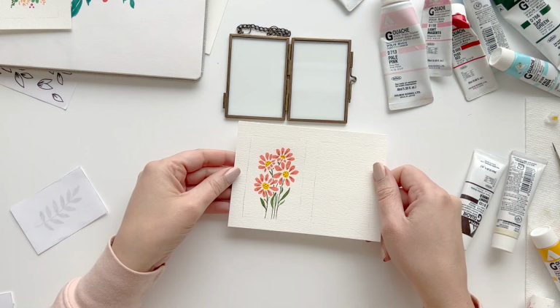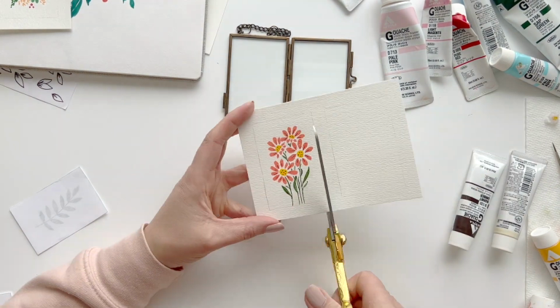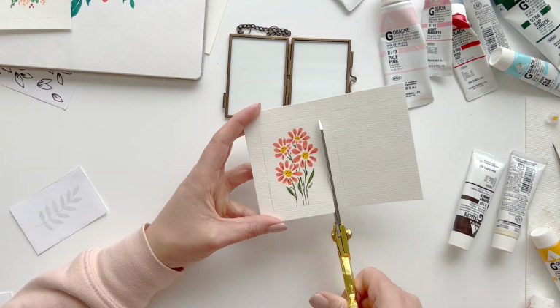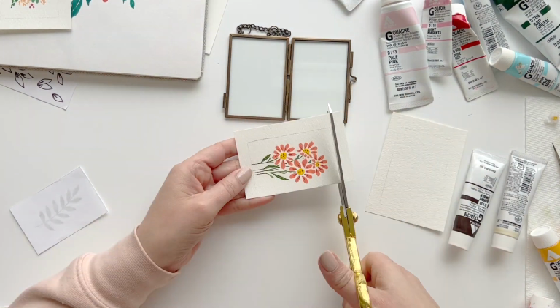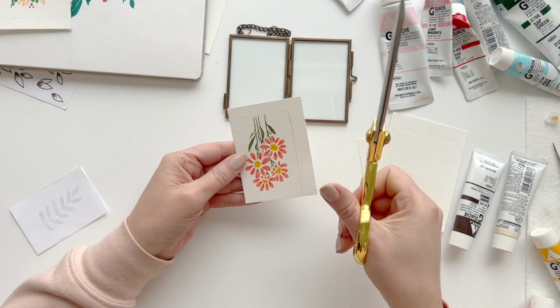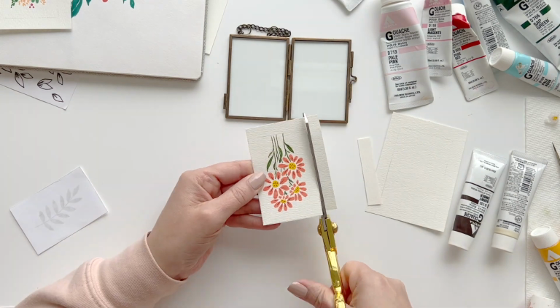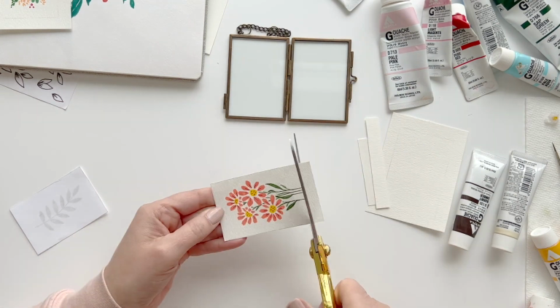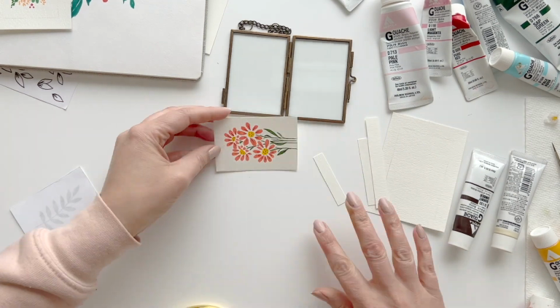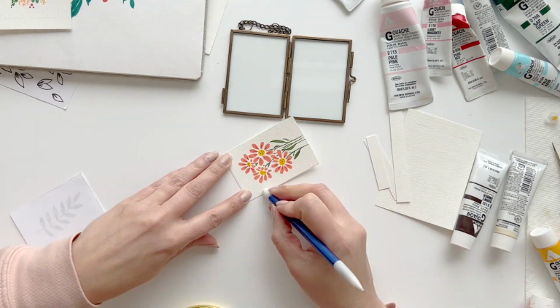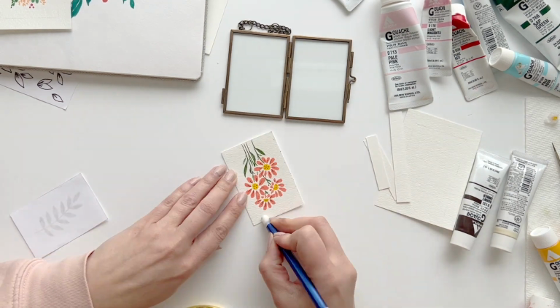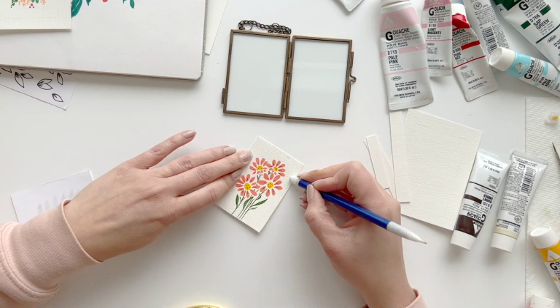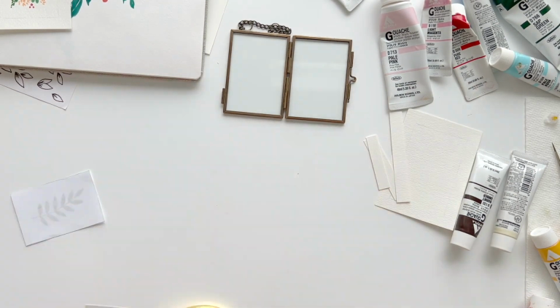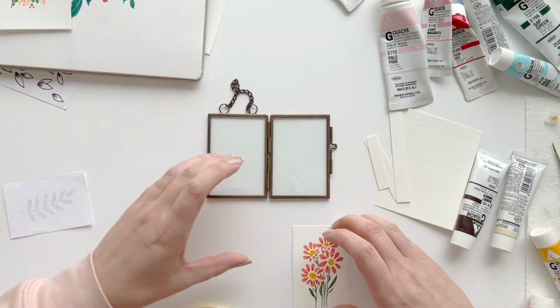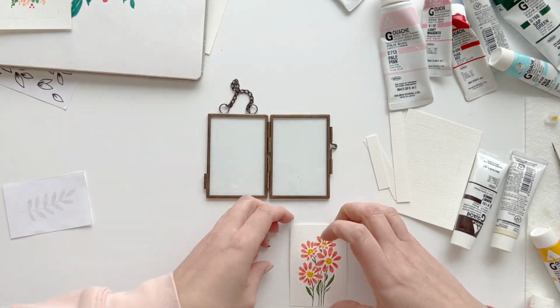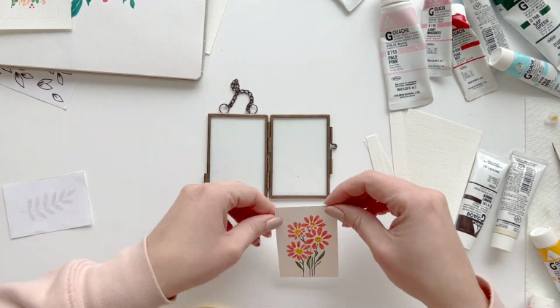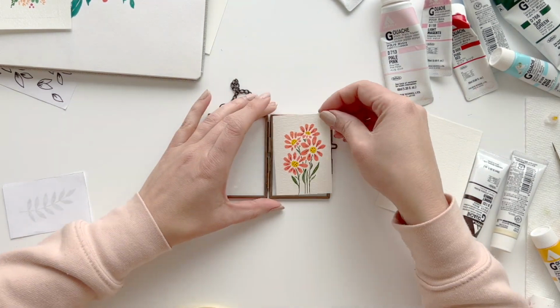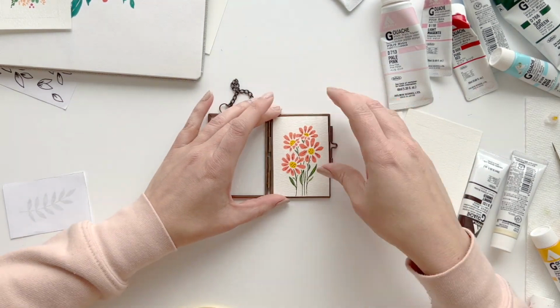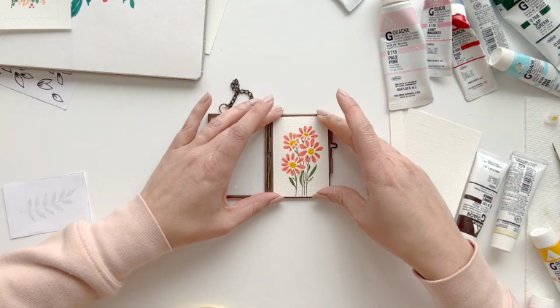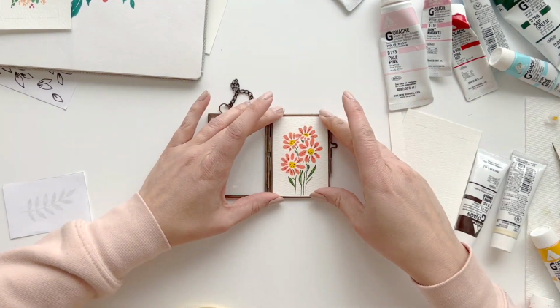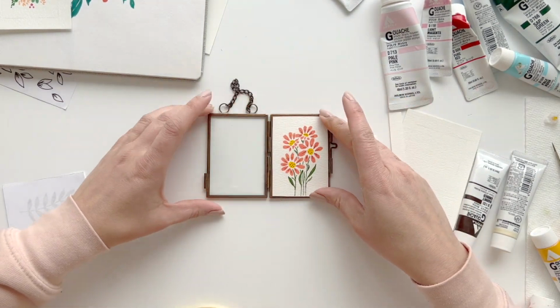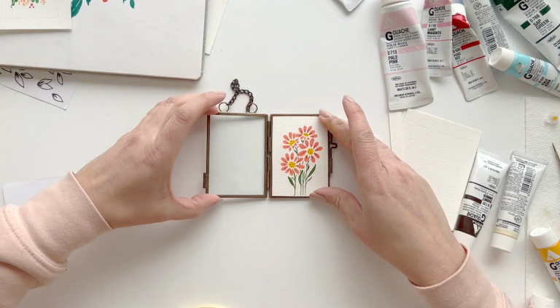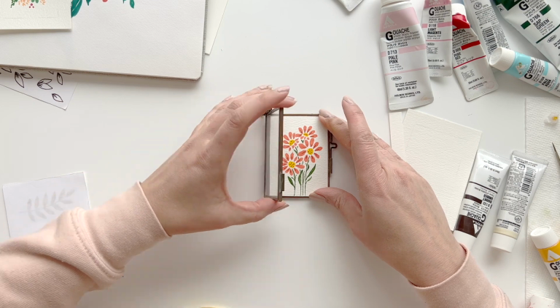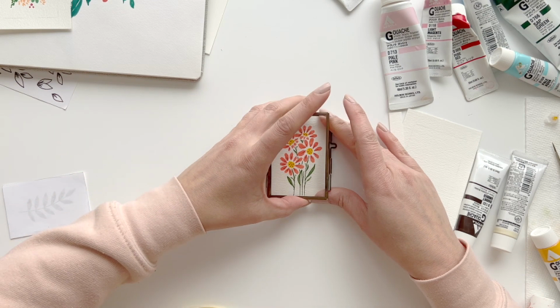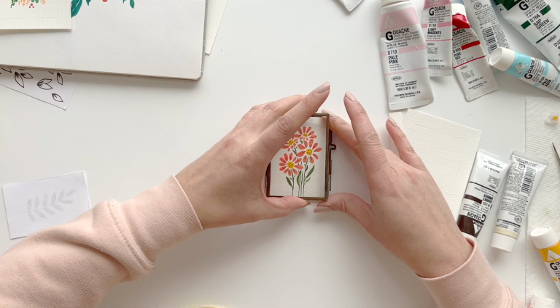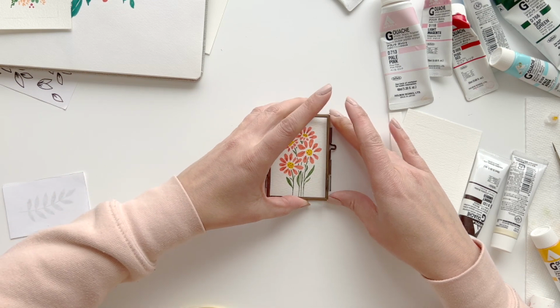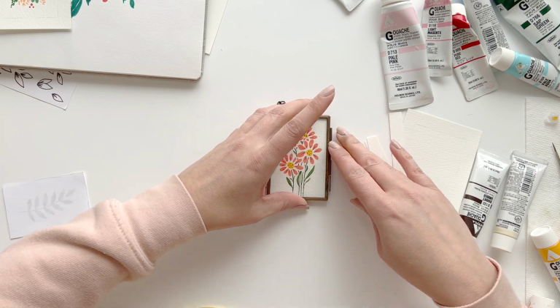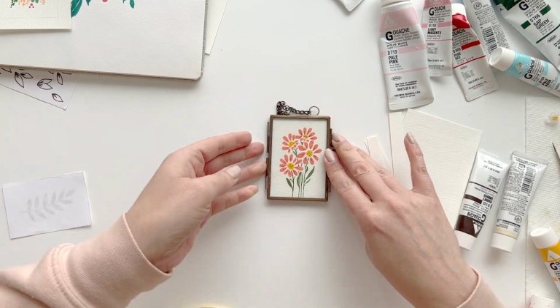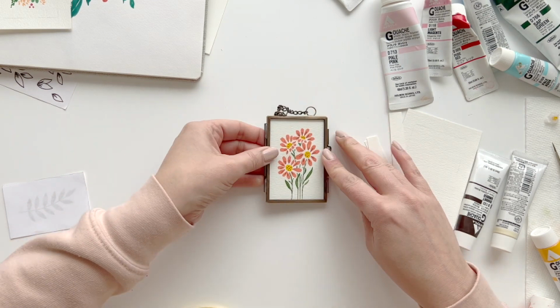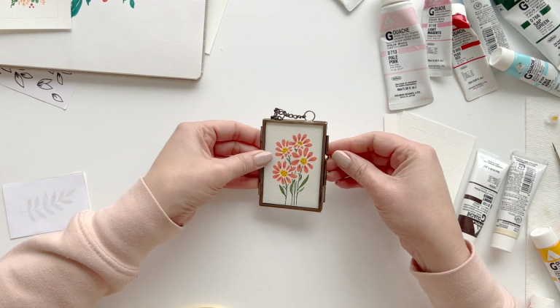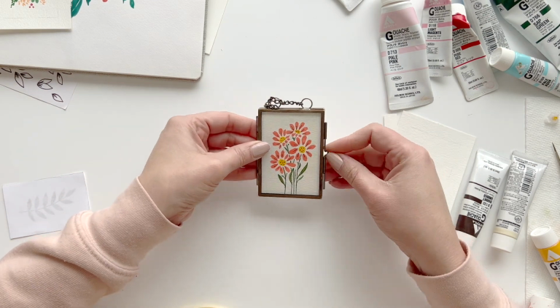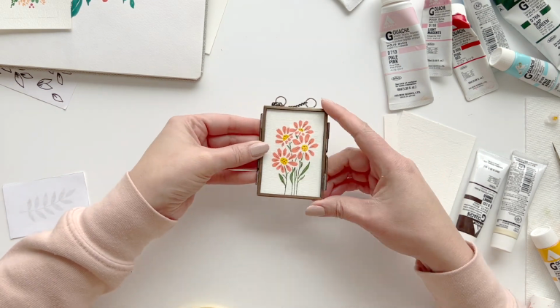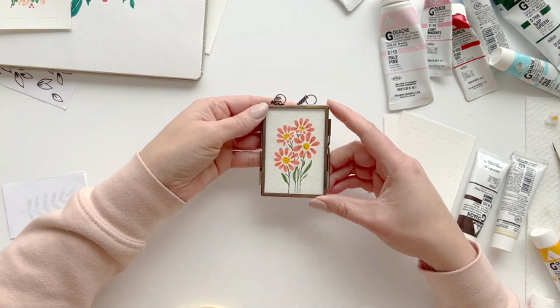Step two: next it's time to cut it out. Use a pair of scissors to cut your artwork to the correct size and place it inside your frame.